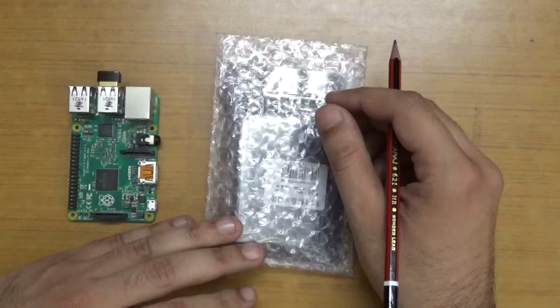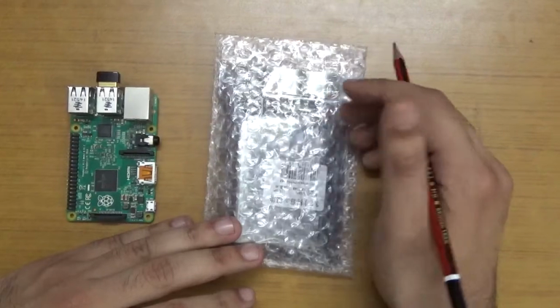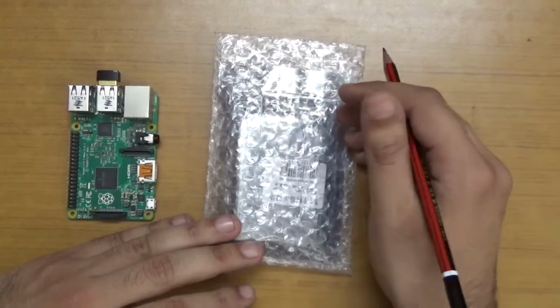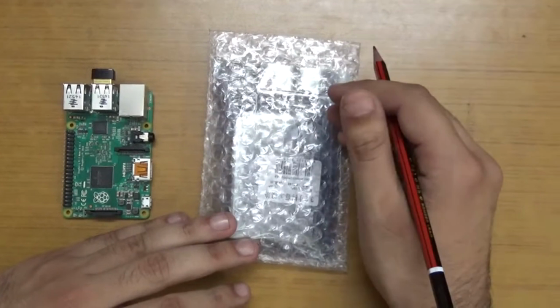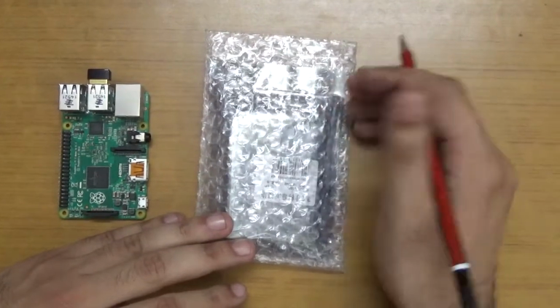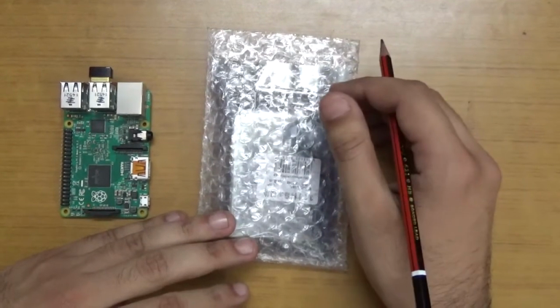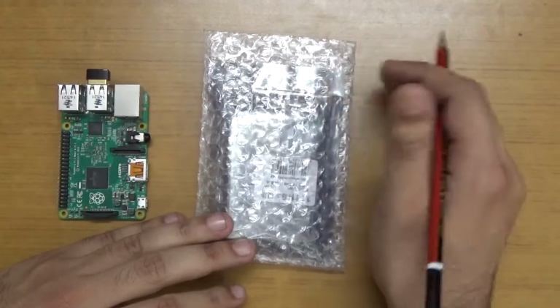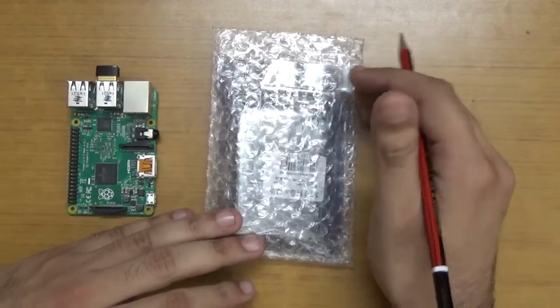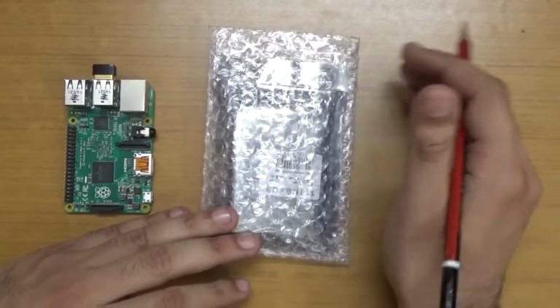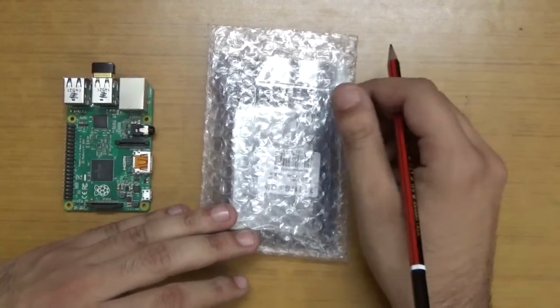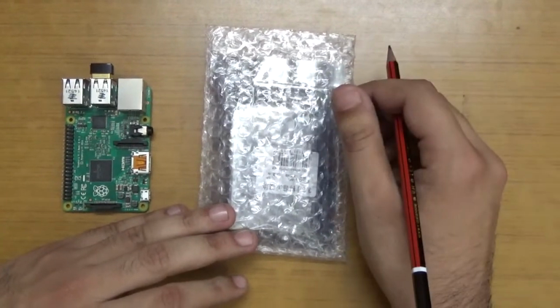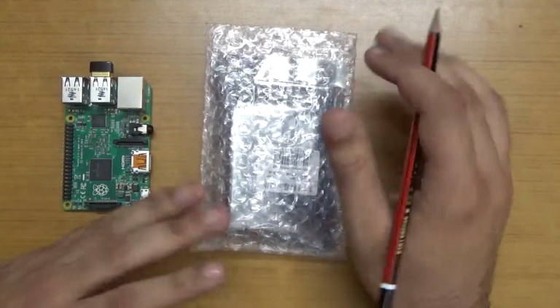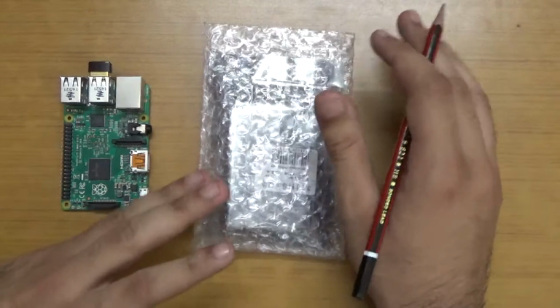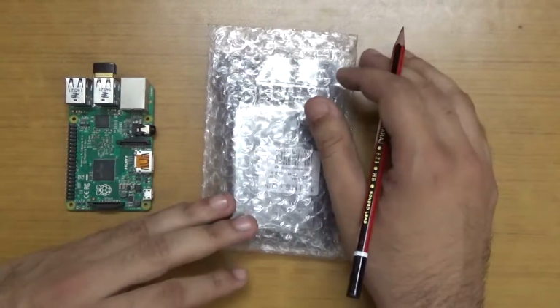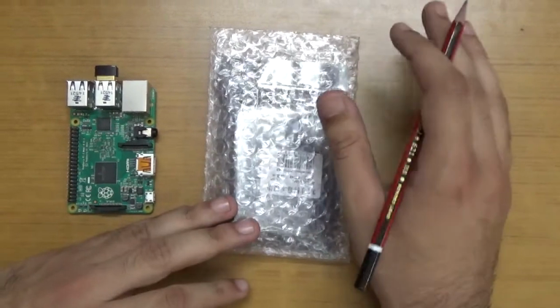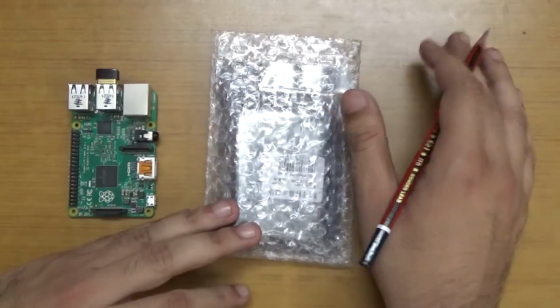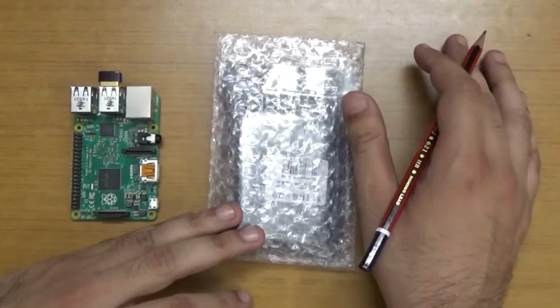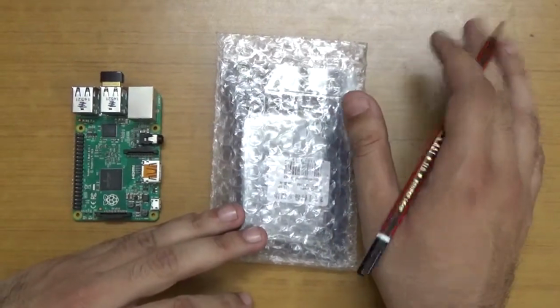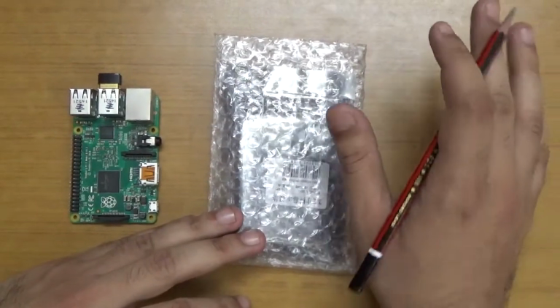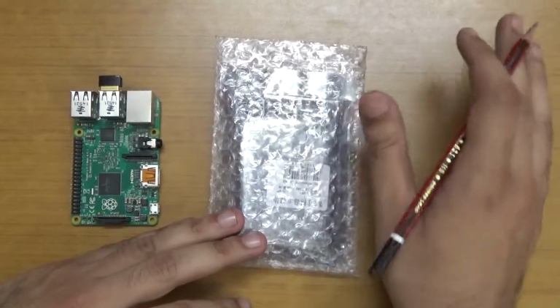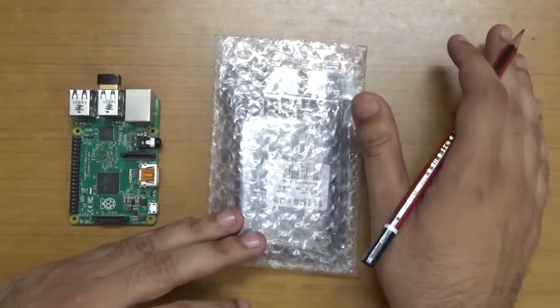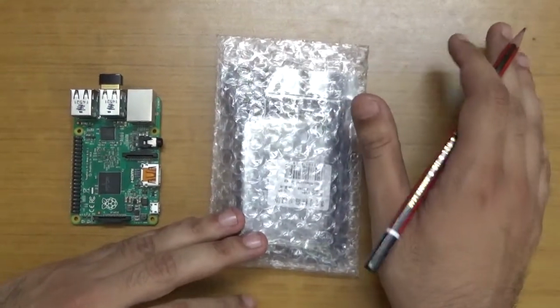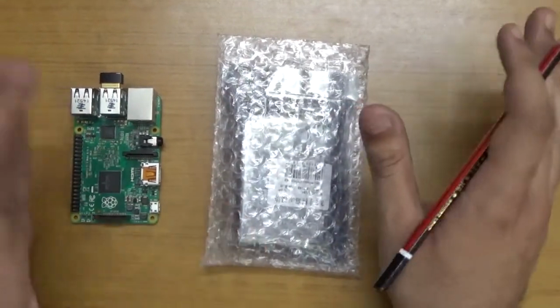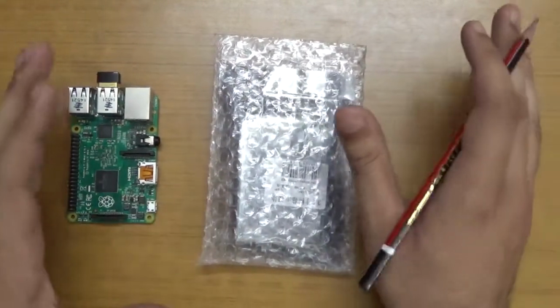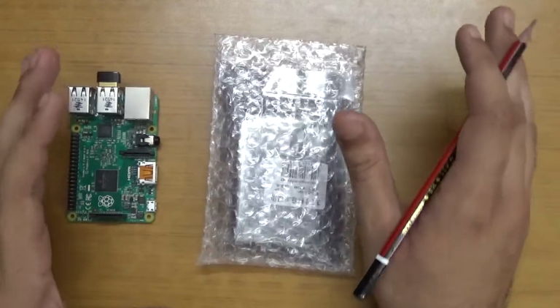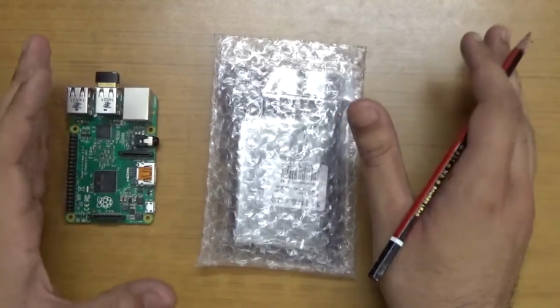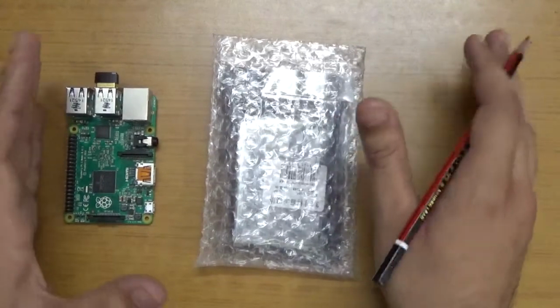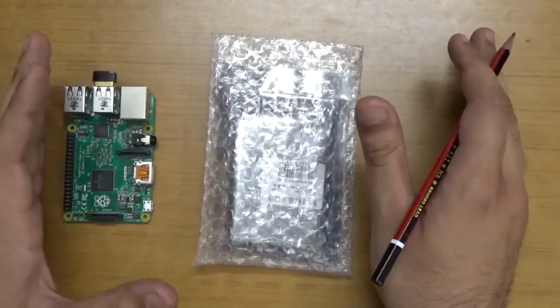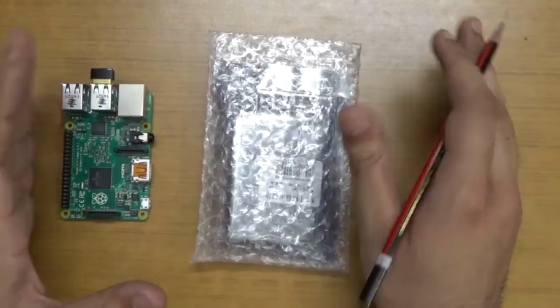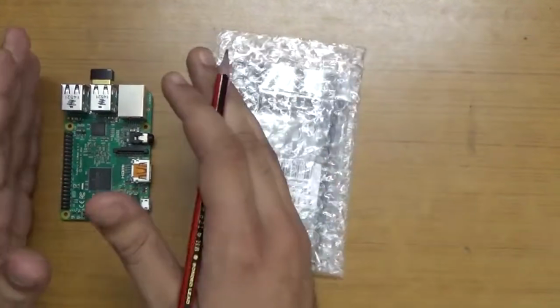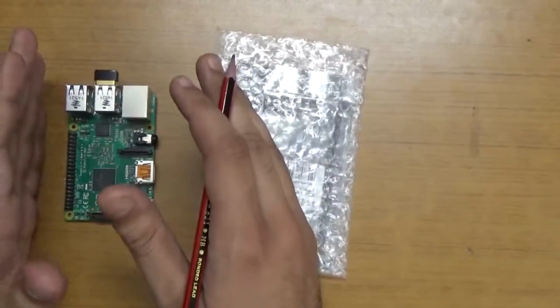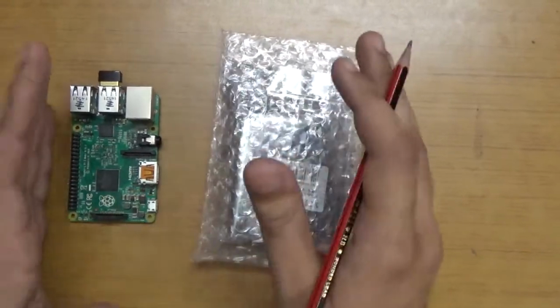Hello researchers, hope you are fine and doing well. In this video I am going to unbox an important hardware add-on for Raspberry Pi any model.